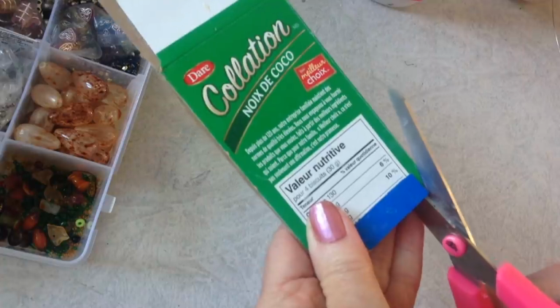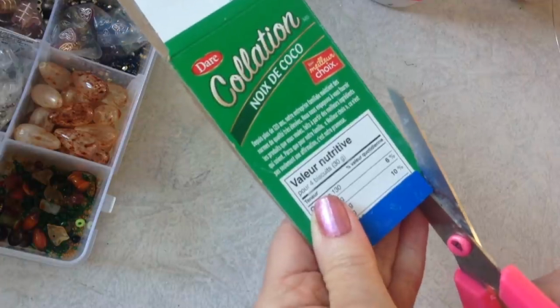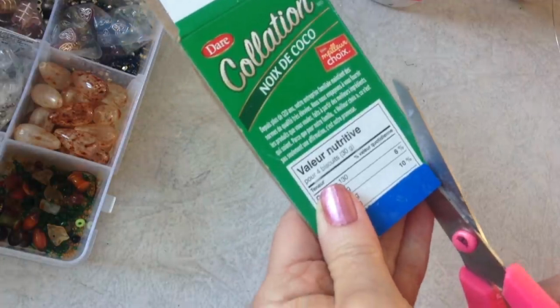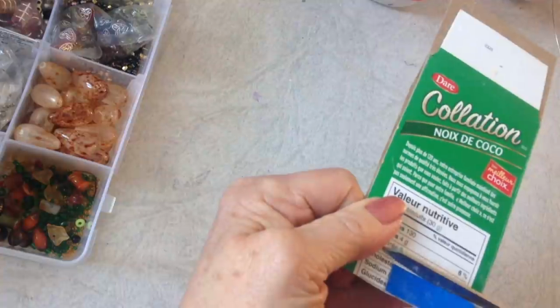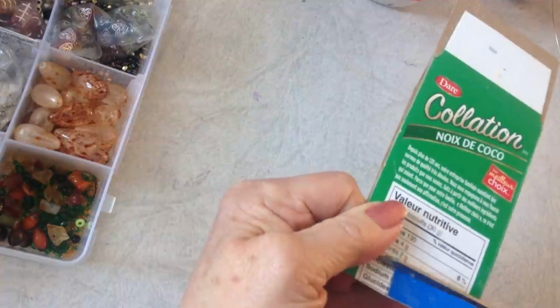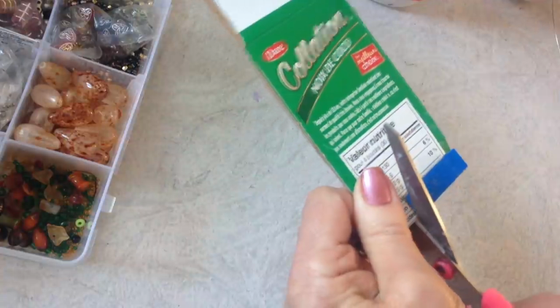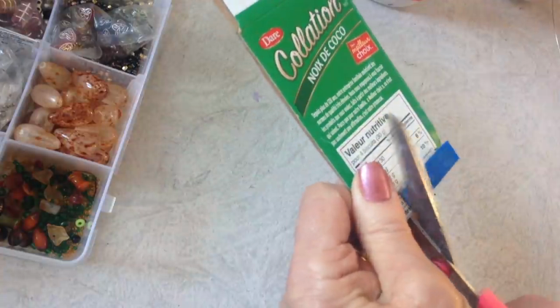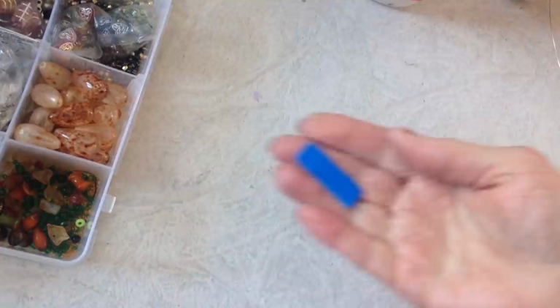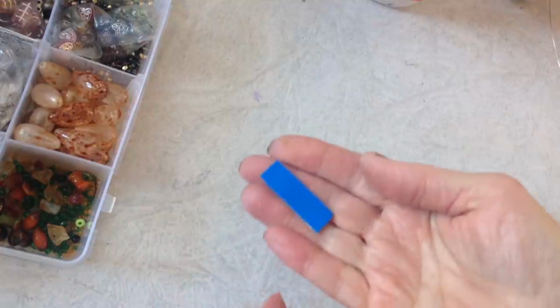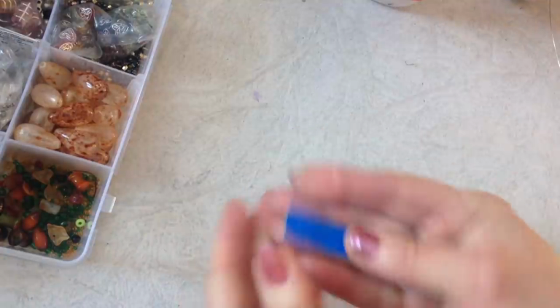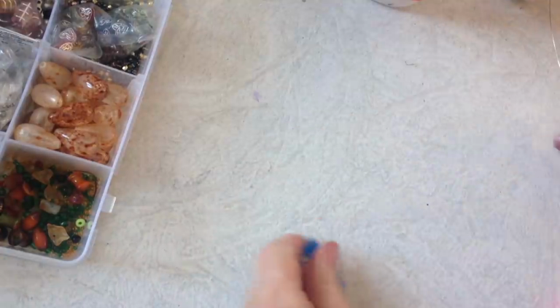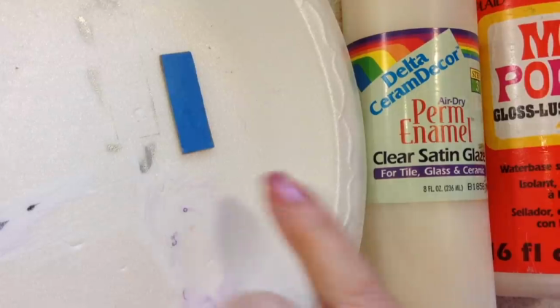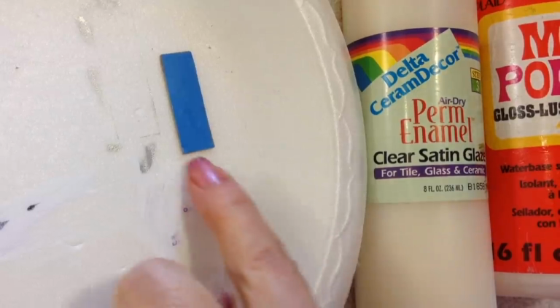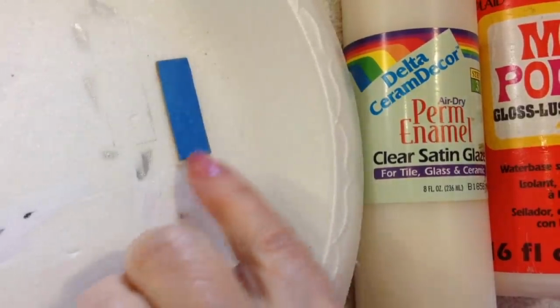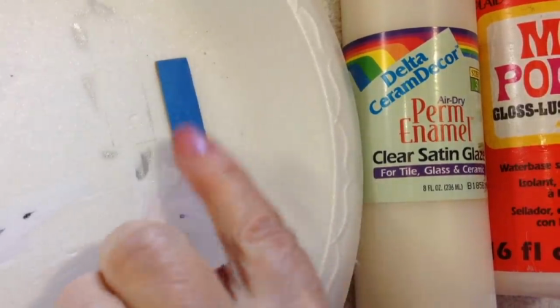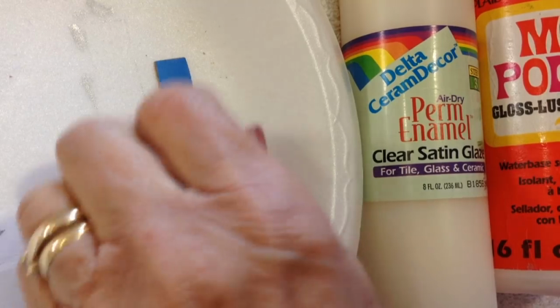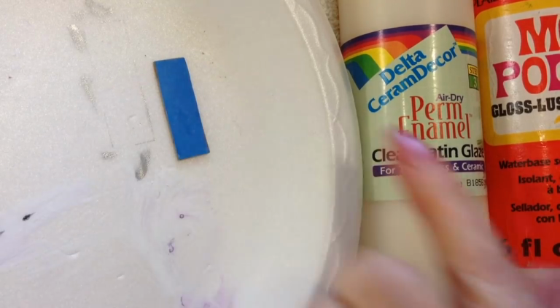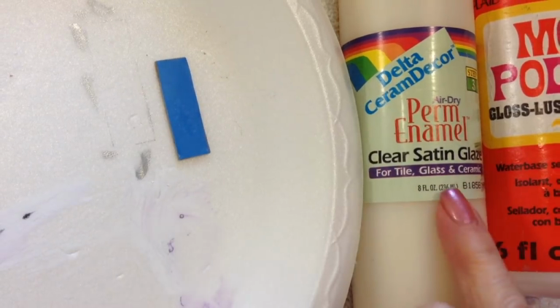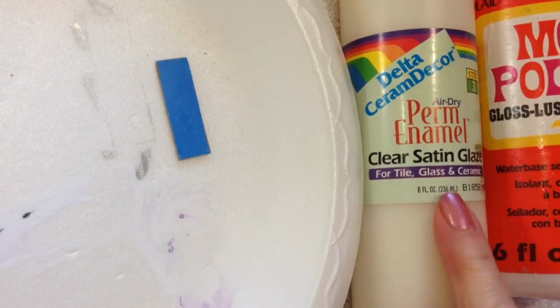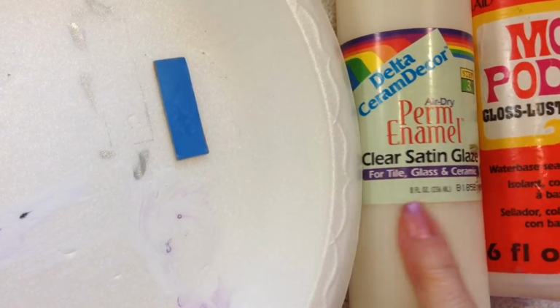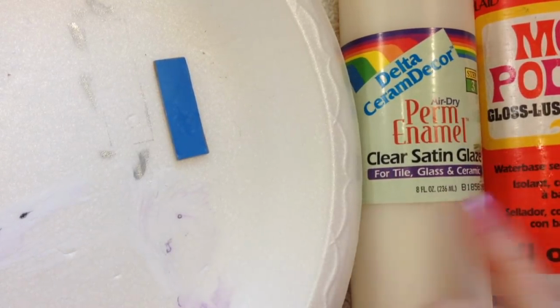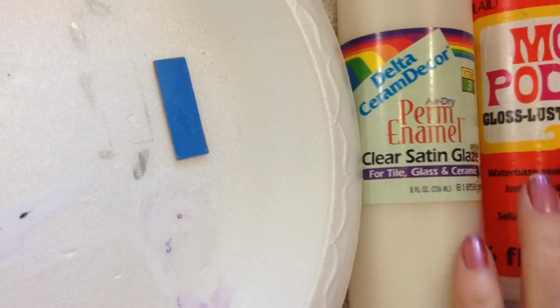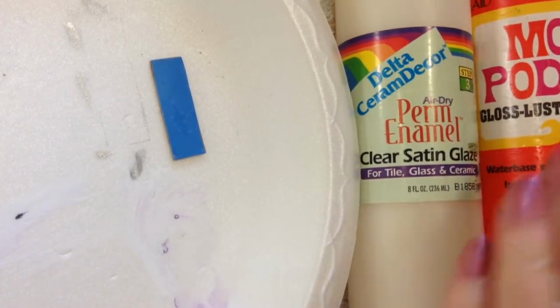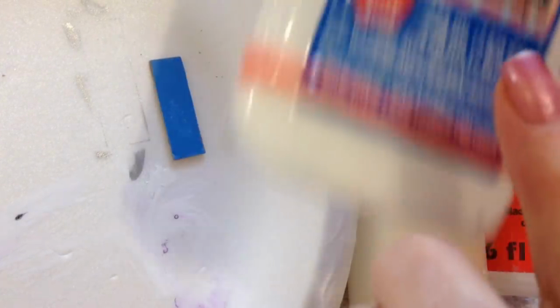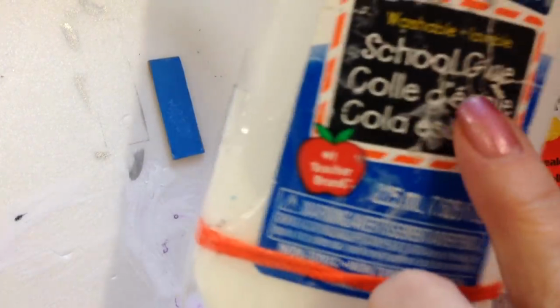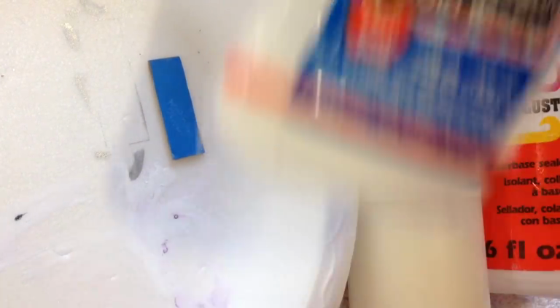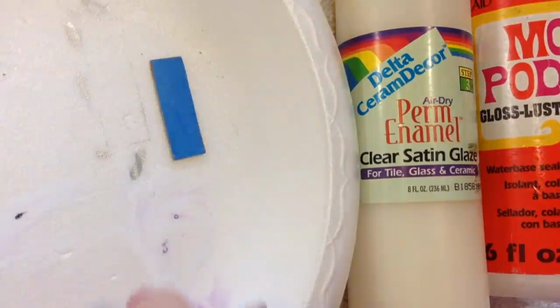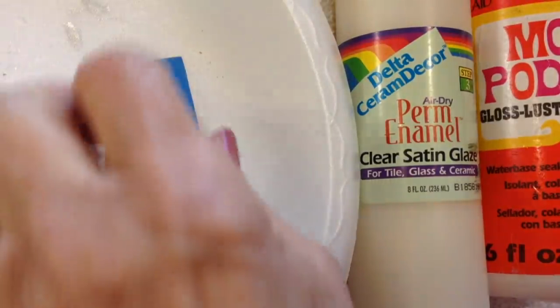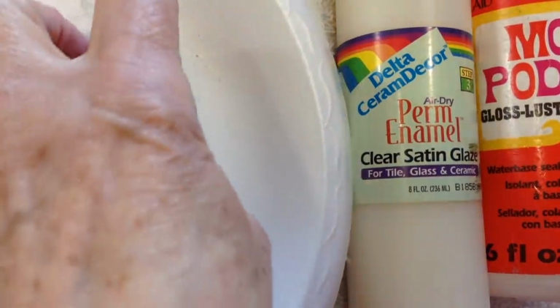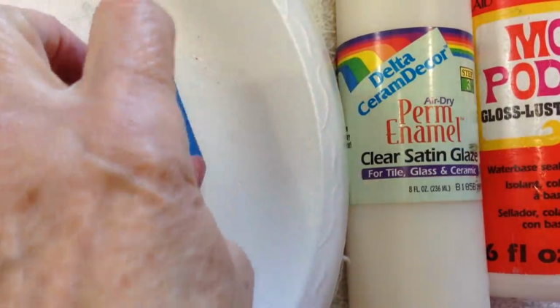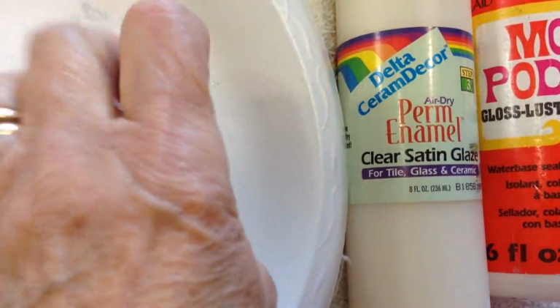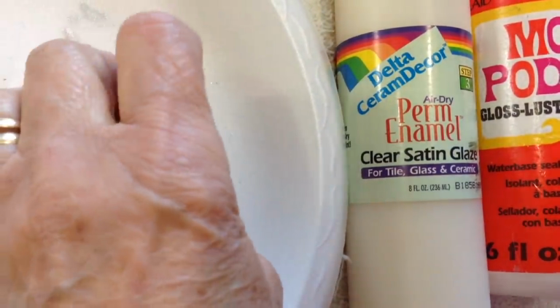Cut it out like that. And always coat all of the edges with either a glaze, Mod Podge, or Elmer's glue to make them waterproof.